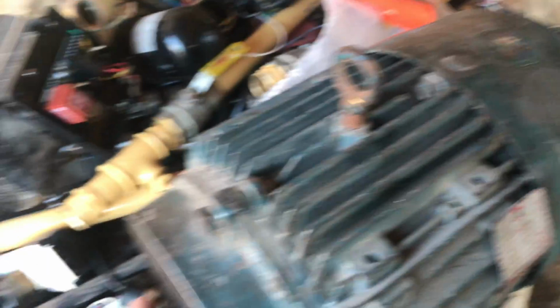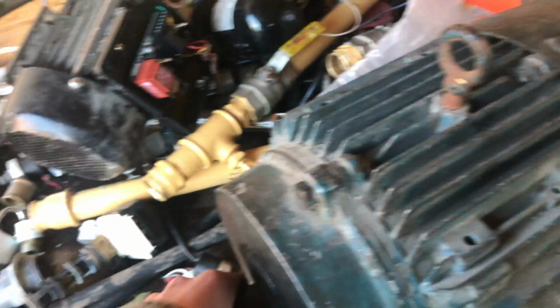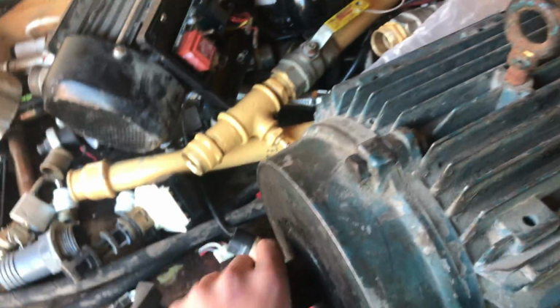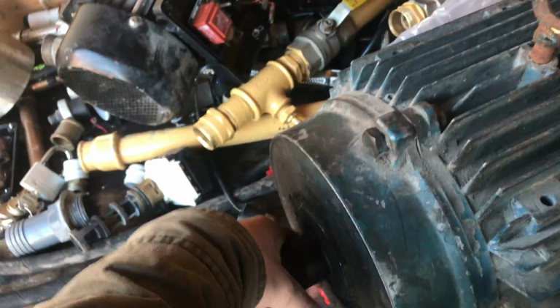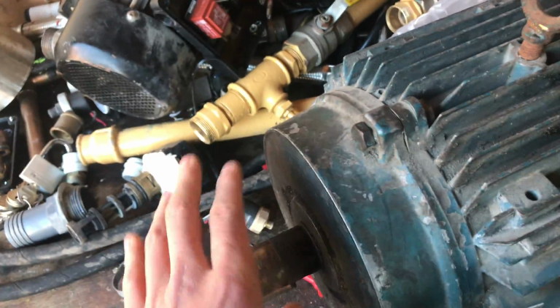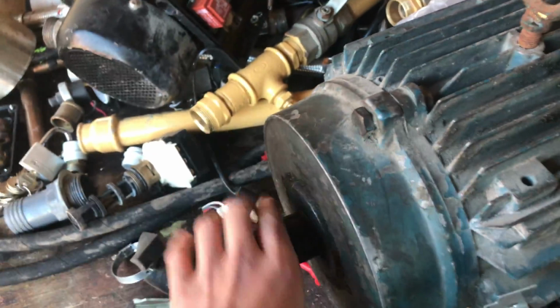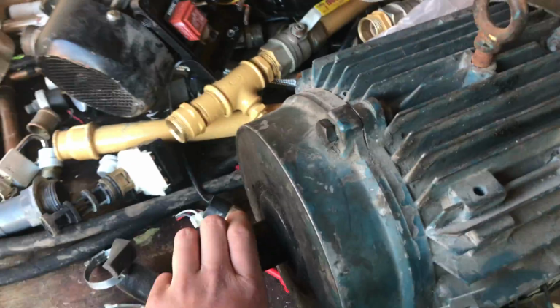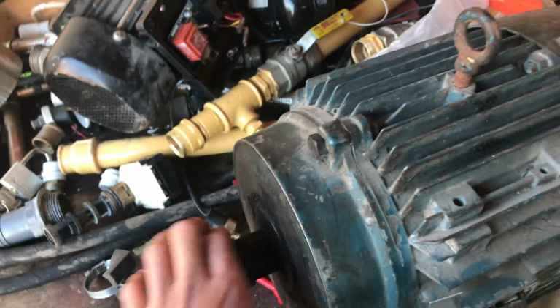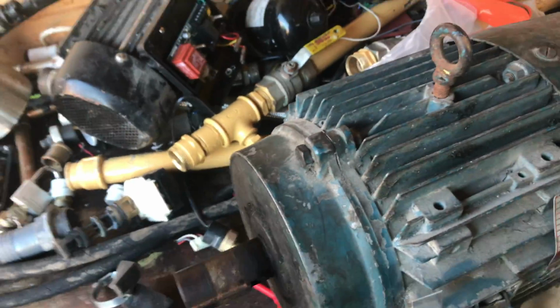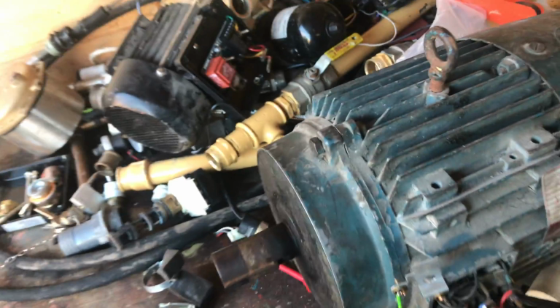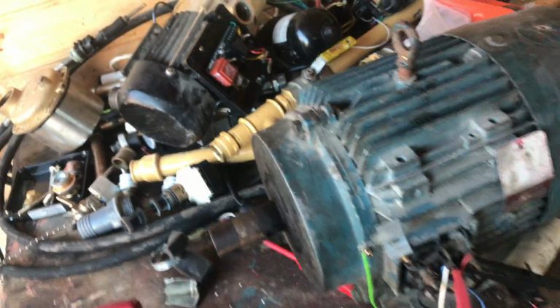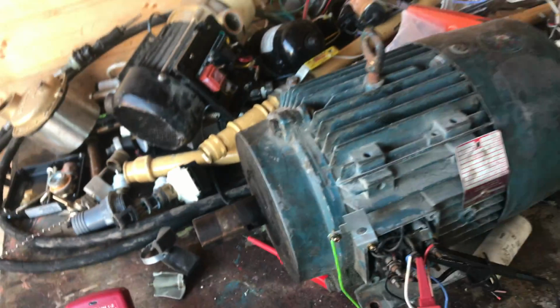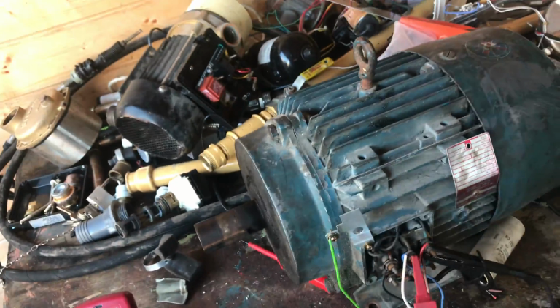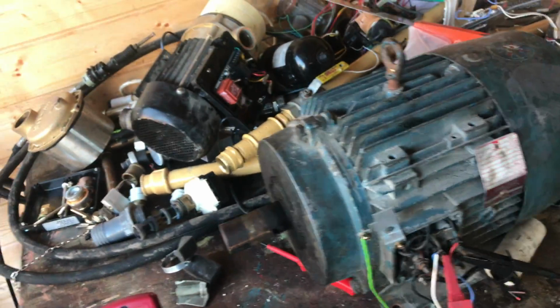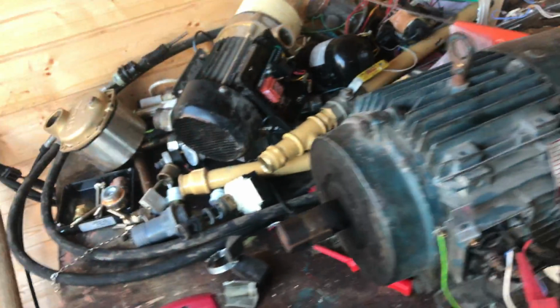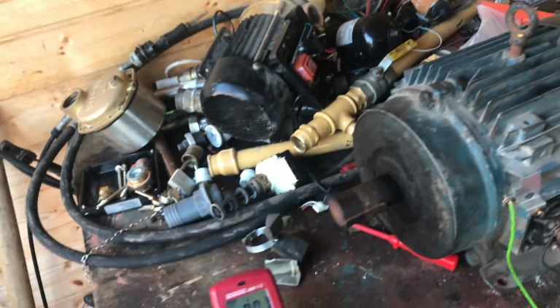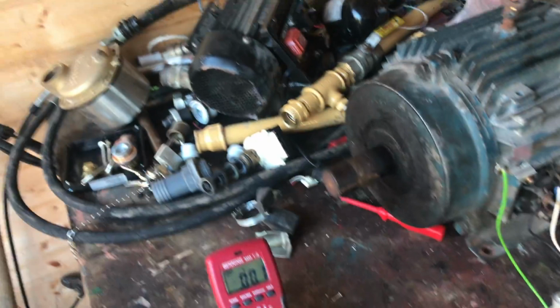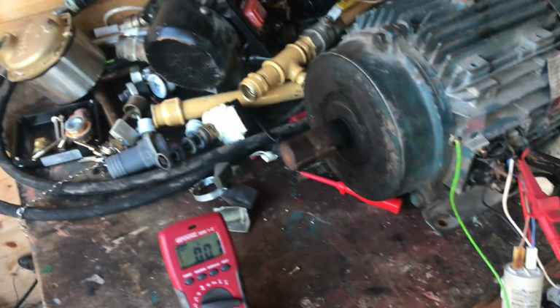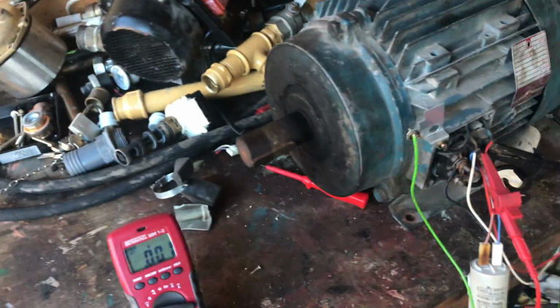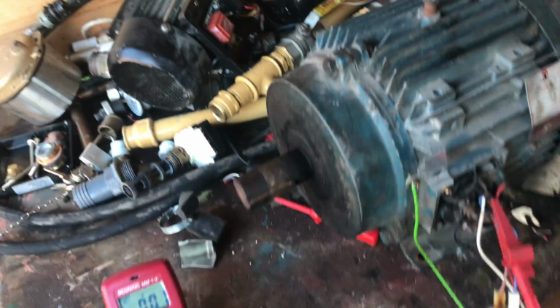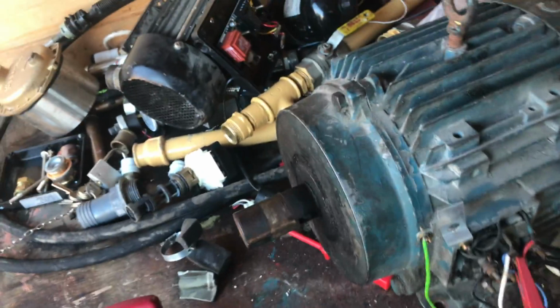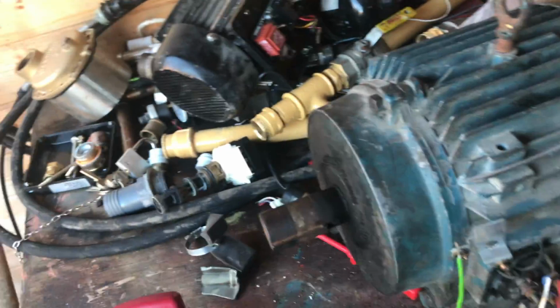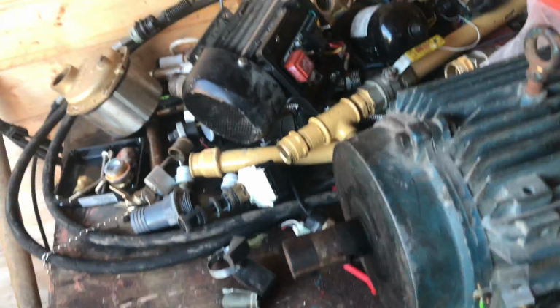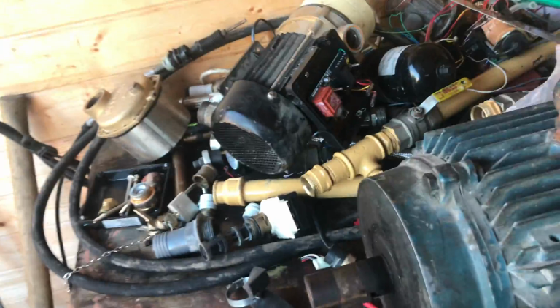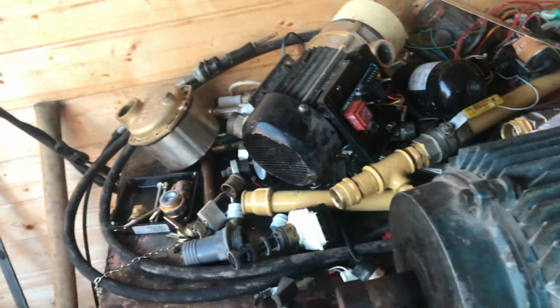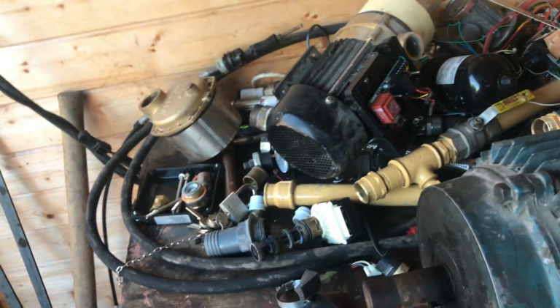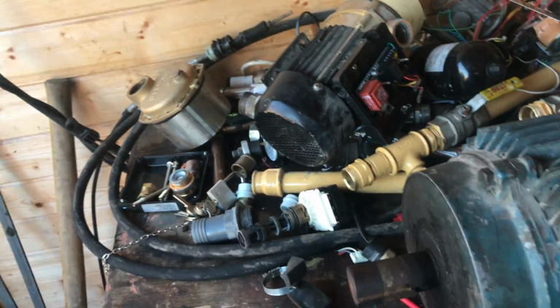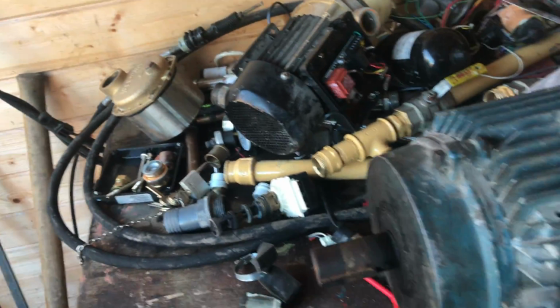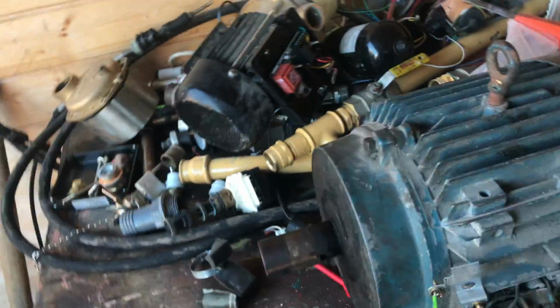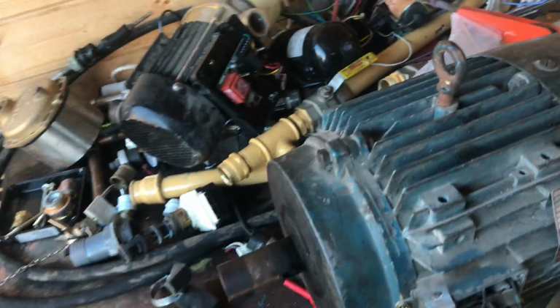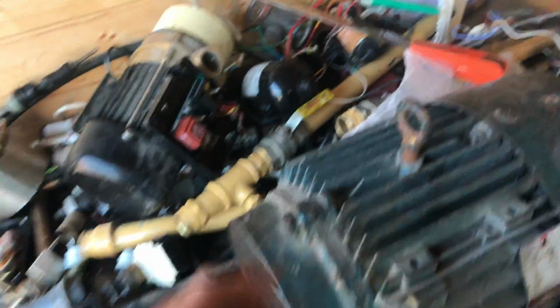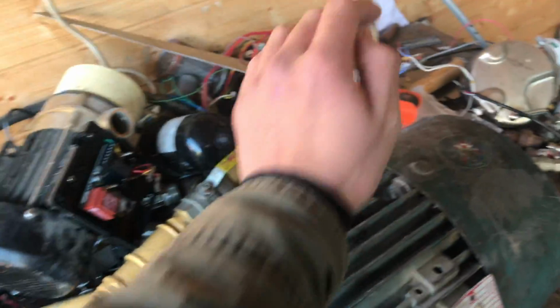I'll be putting a massive flyweight on here to help it out while it's starting, to keep it going. I found this in the skip.